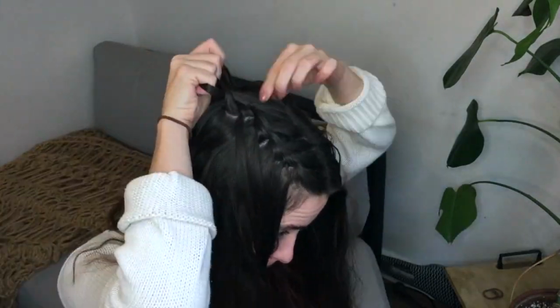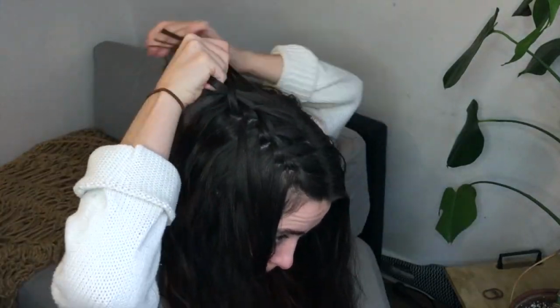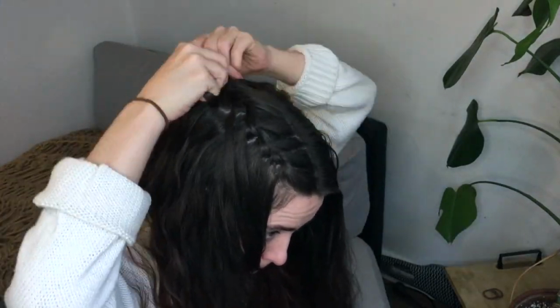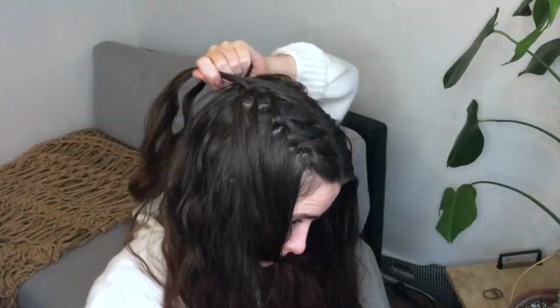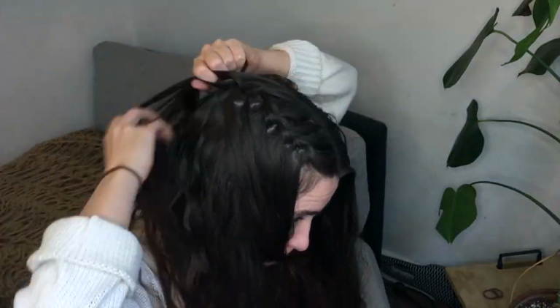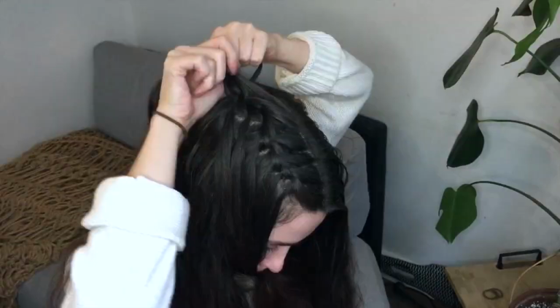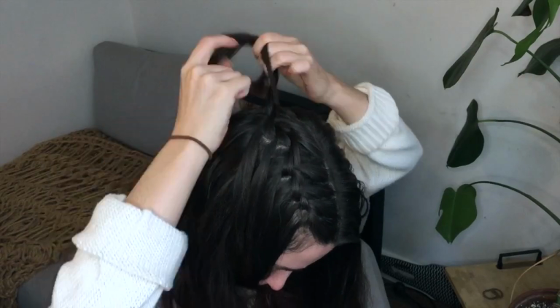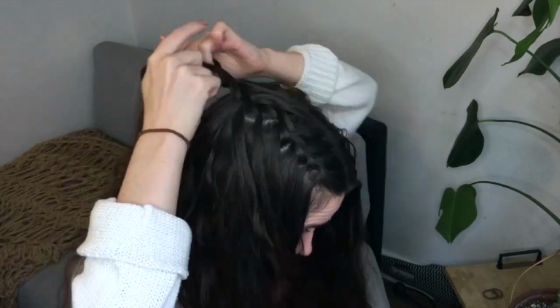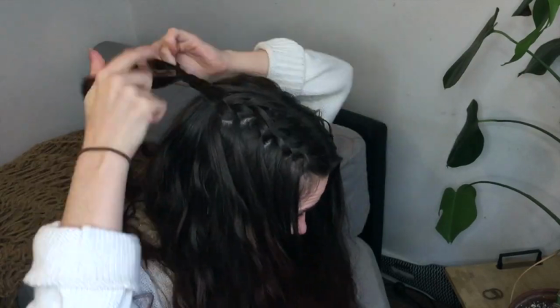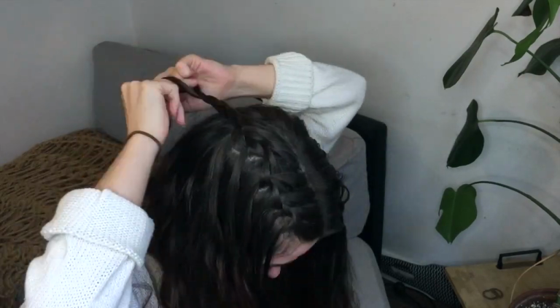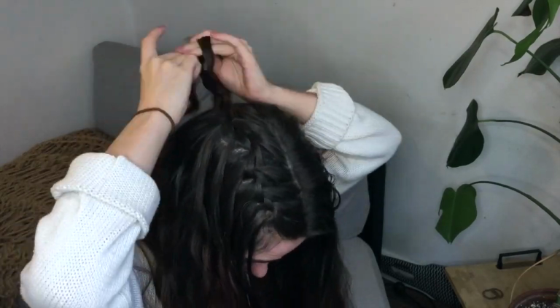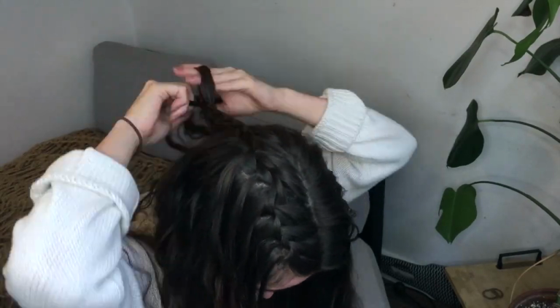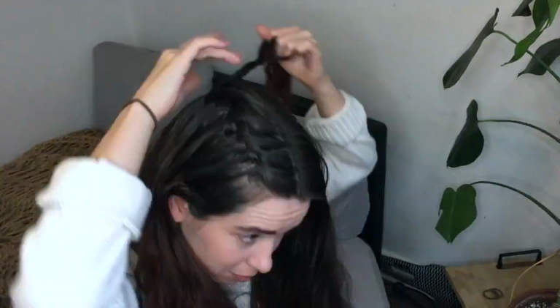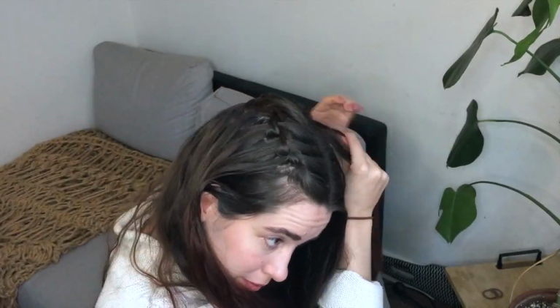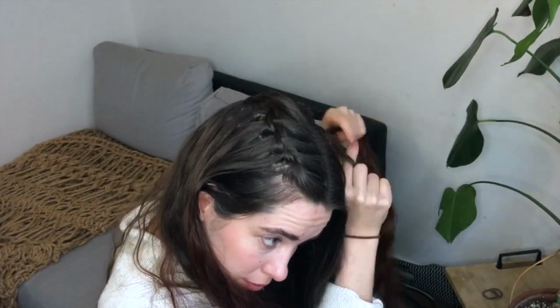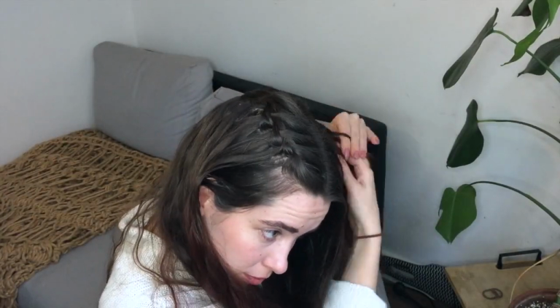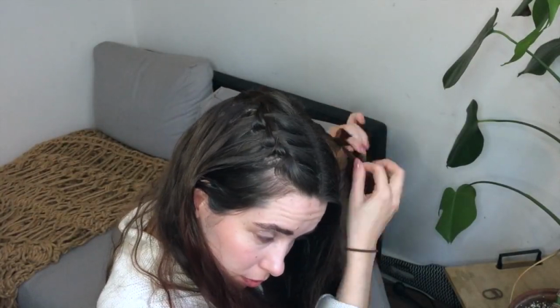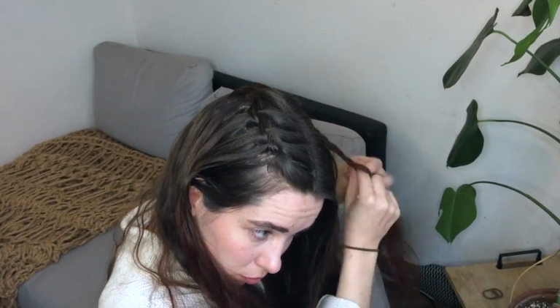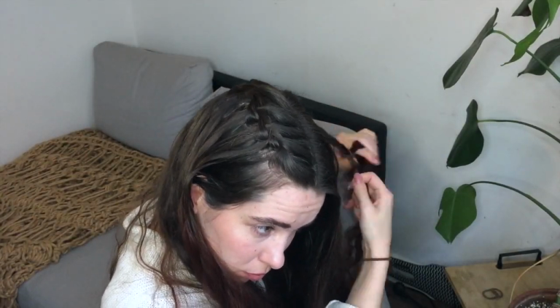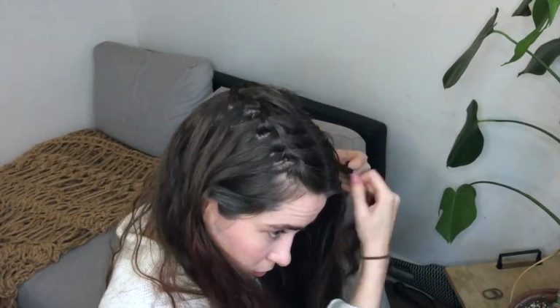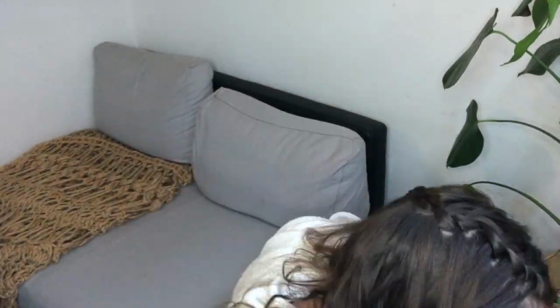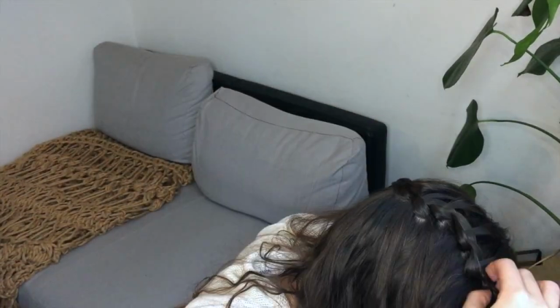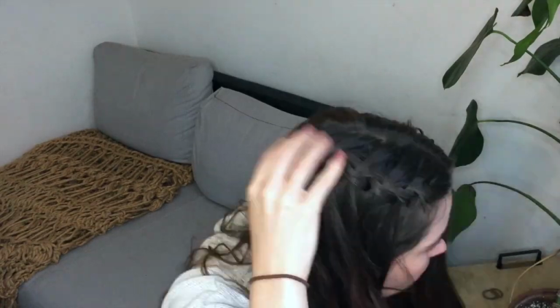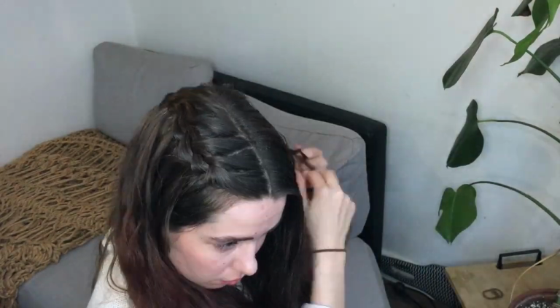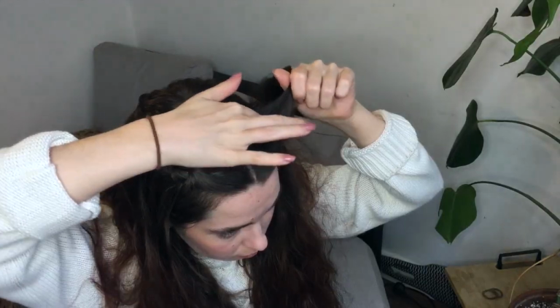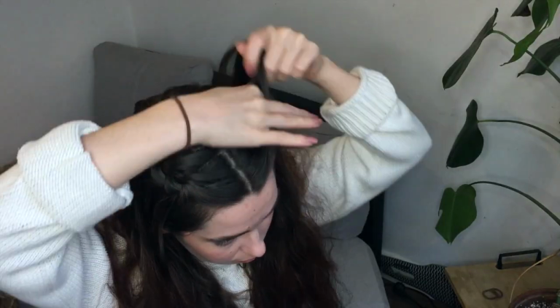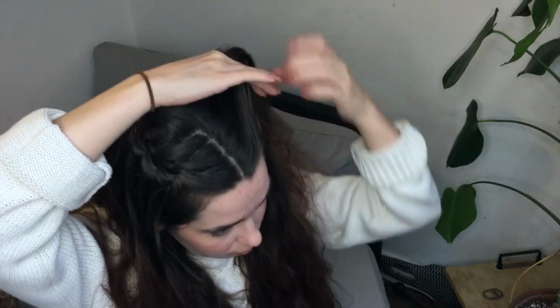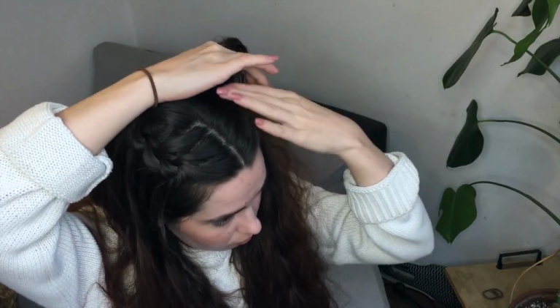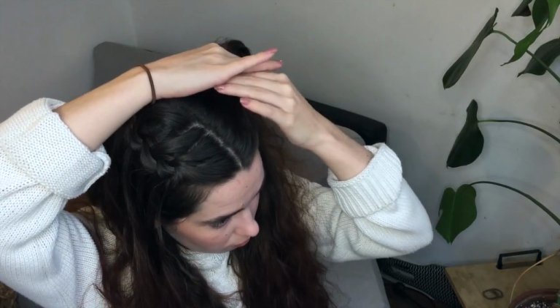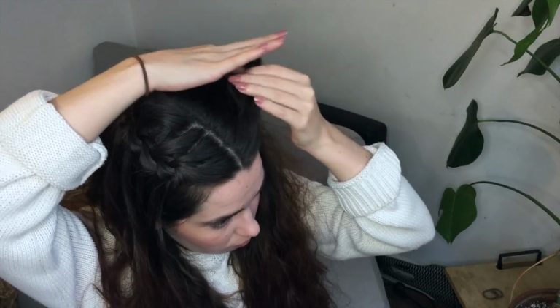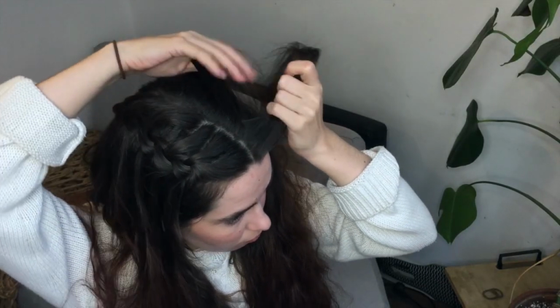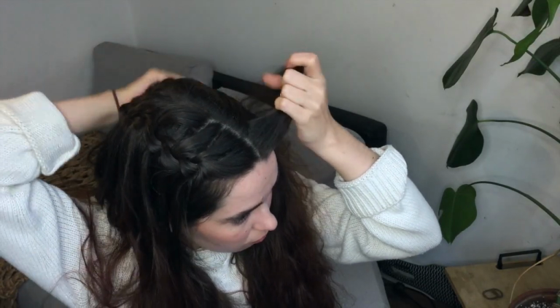Now, when I get to the end of my first half braid, I'm just gonna braid it to keep it in place, but we'll undo that braid later on. Now let's do the same on the other side.